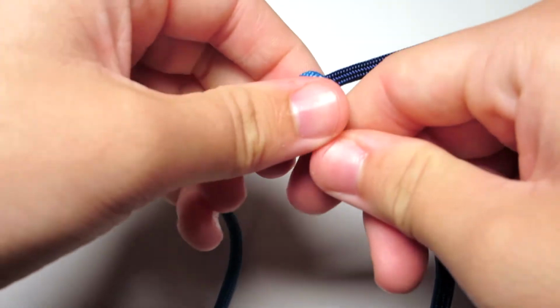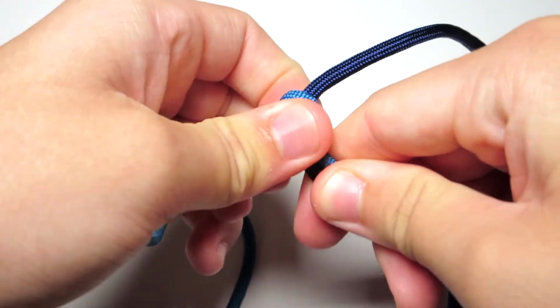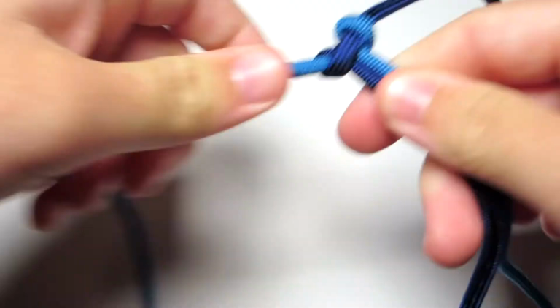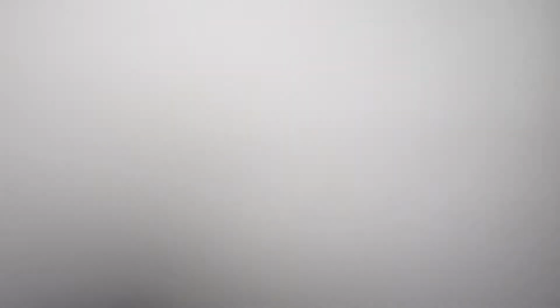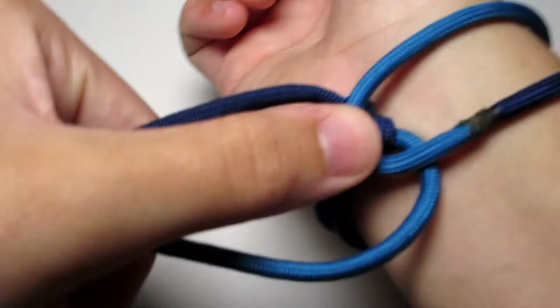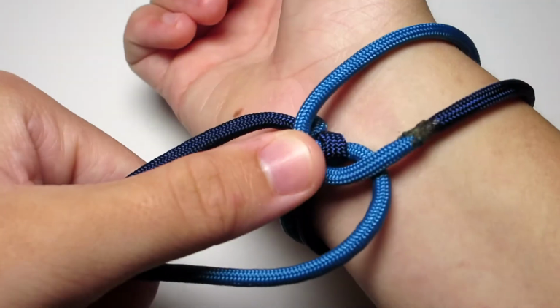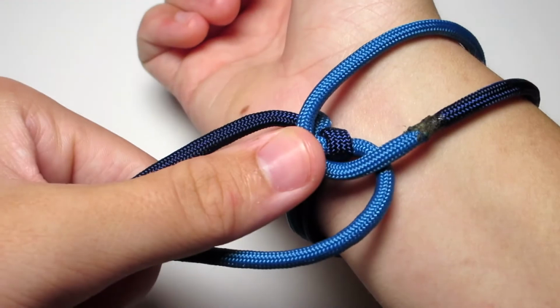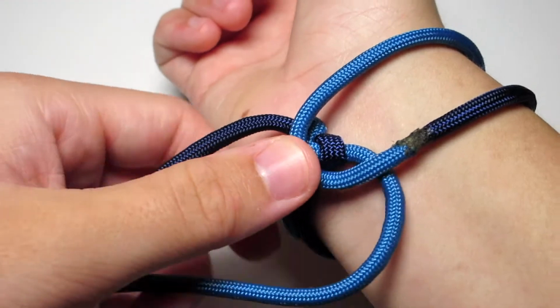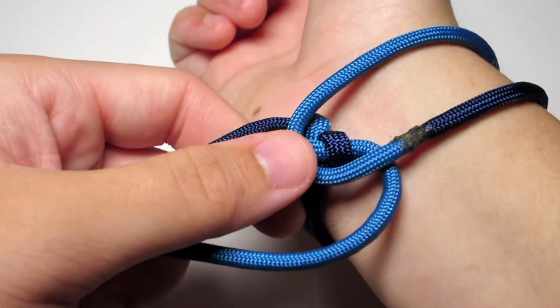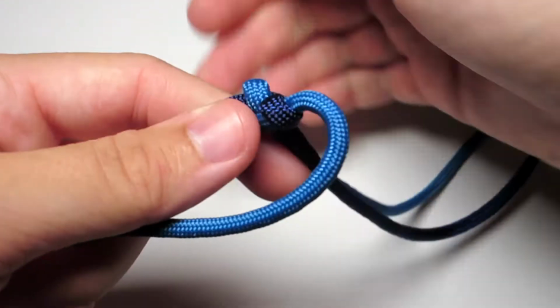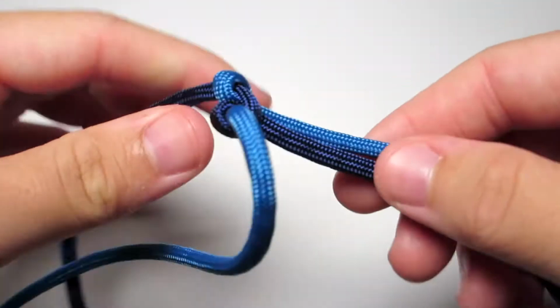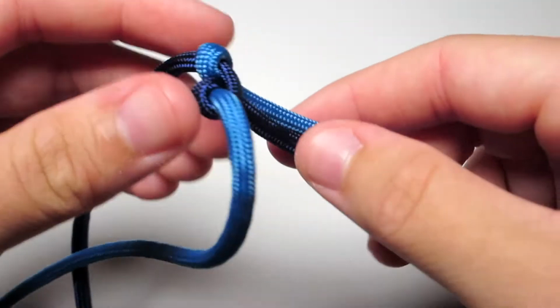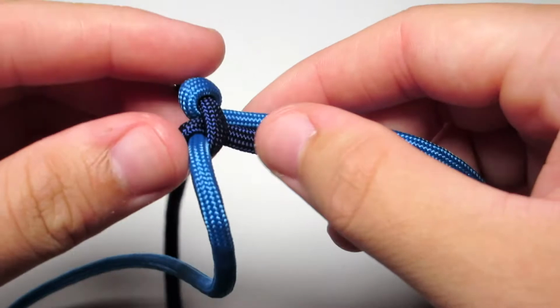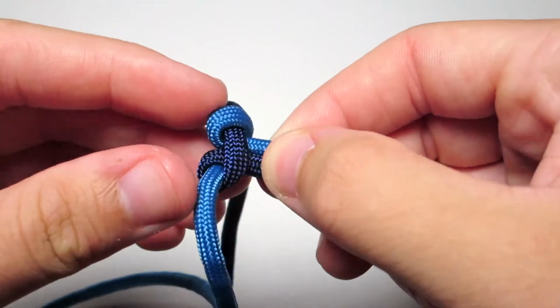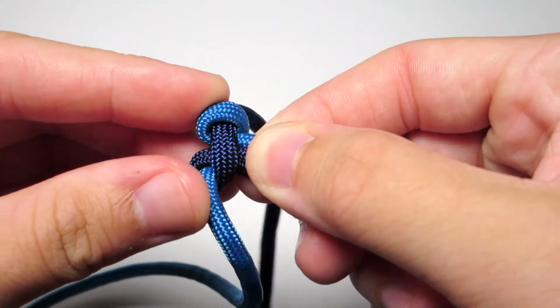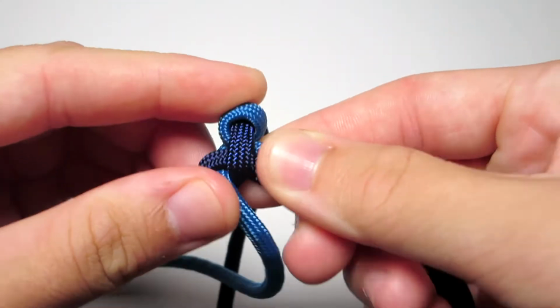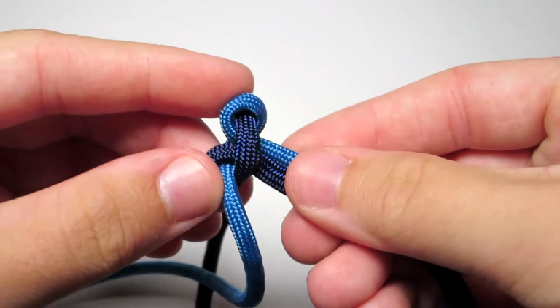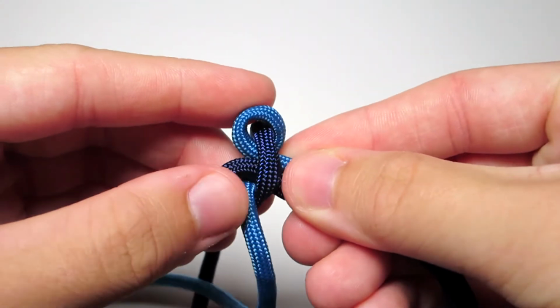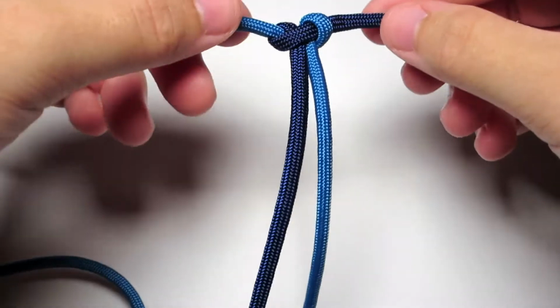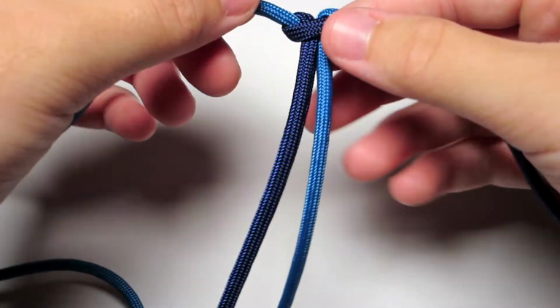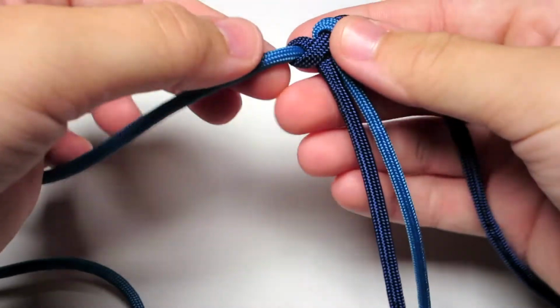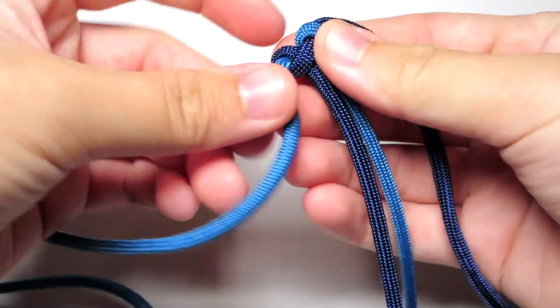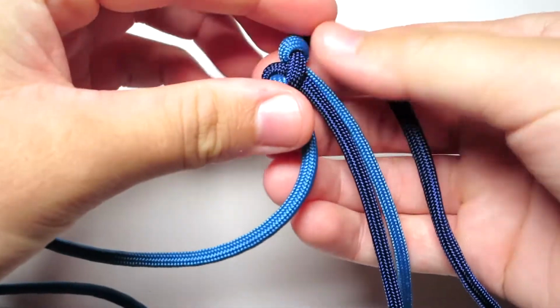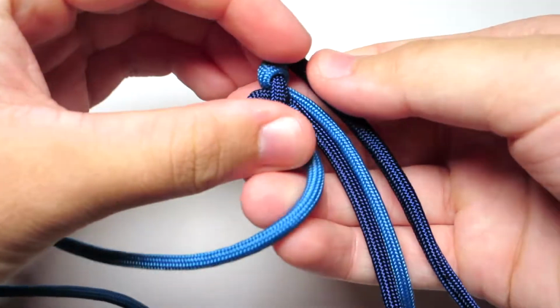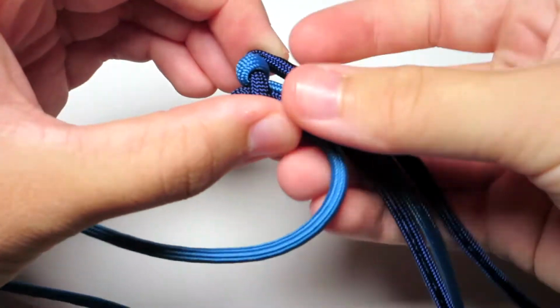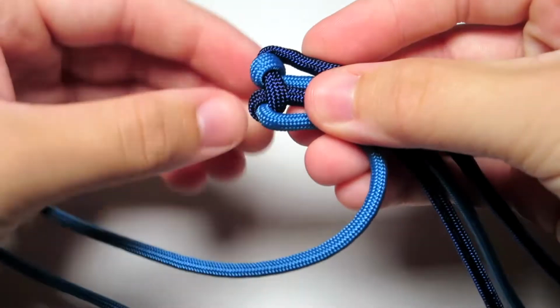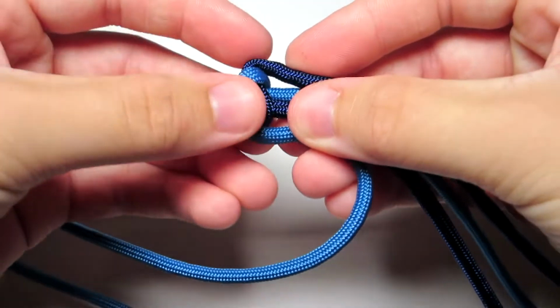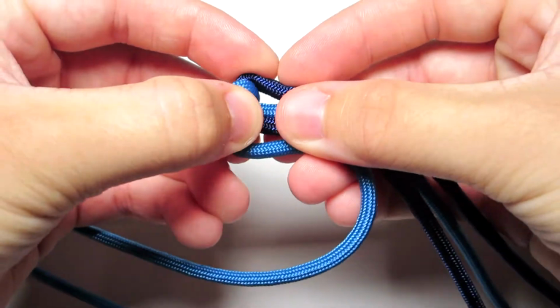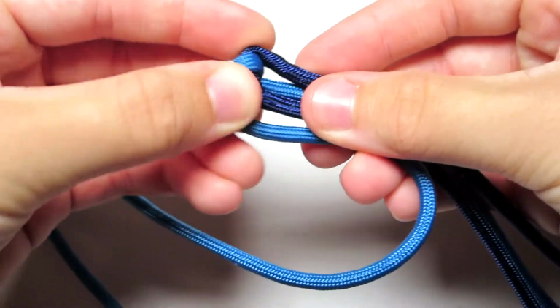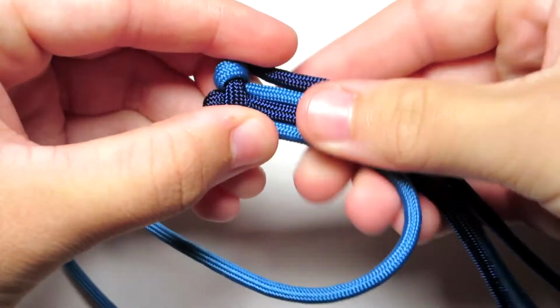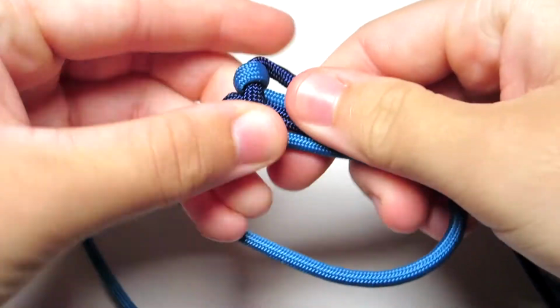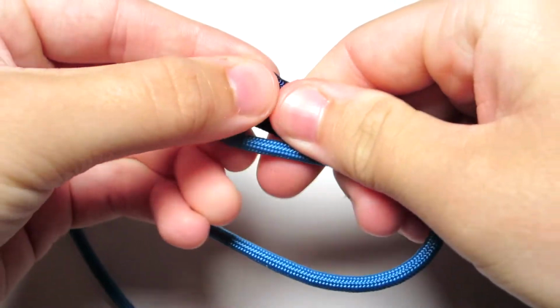After you finish this you want to make sure that you check the length of it against your wrist again and make sure it's just touching the other side but no more, no less. And then you're going to go ahead and bend those two cords back along the middle two cords all the way down to the end.